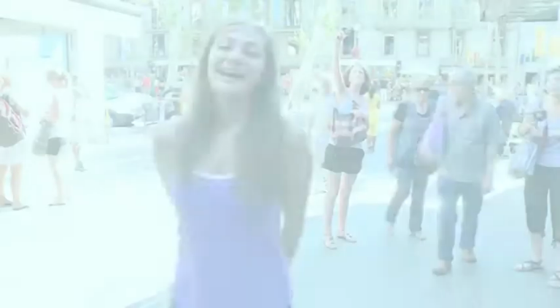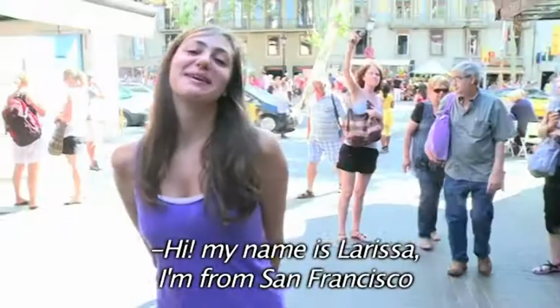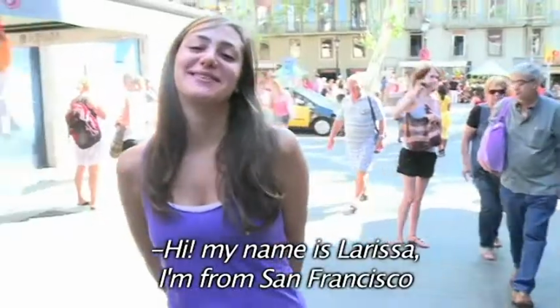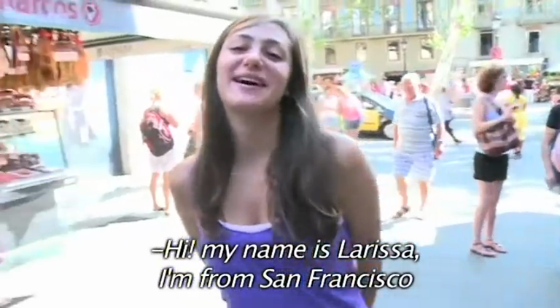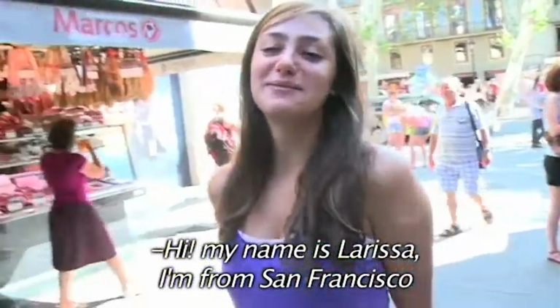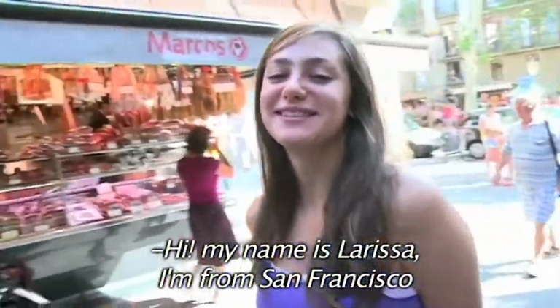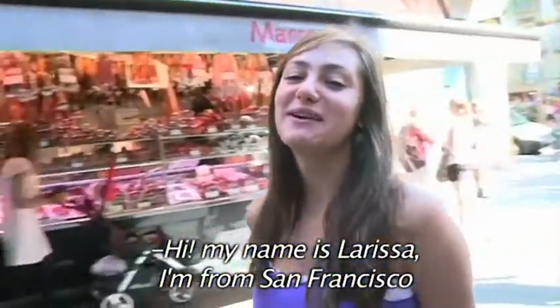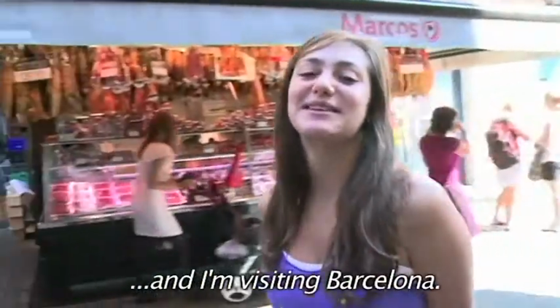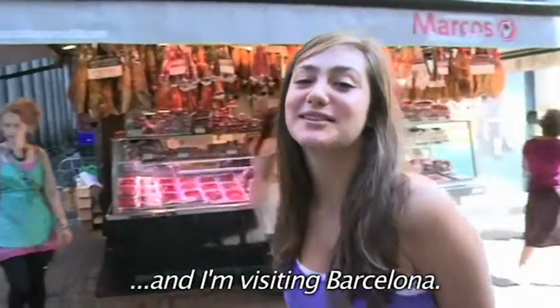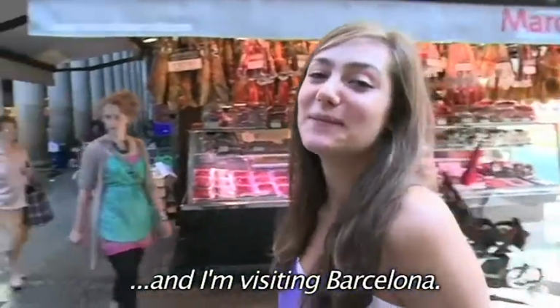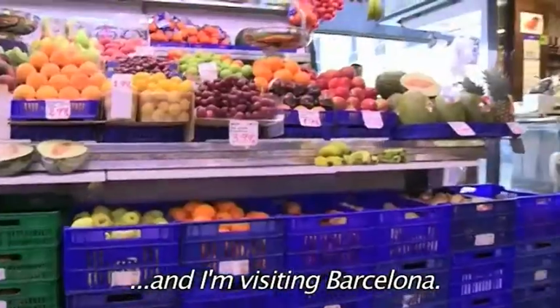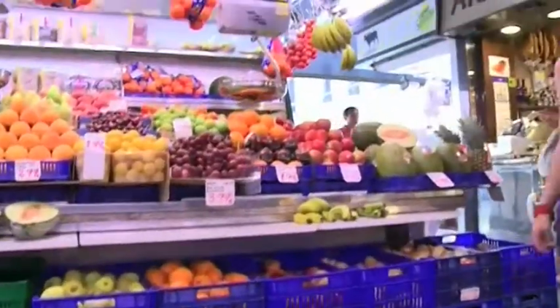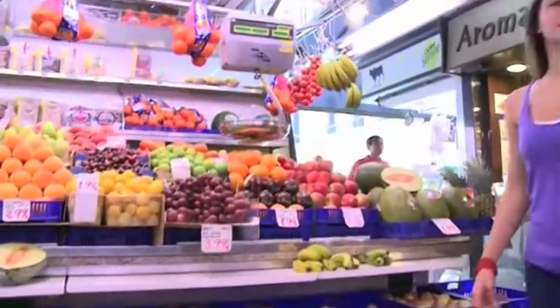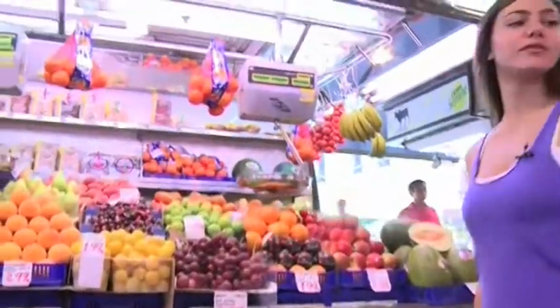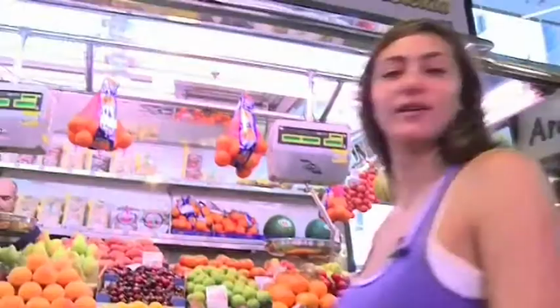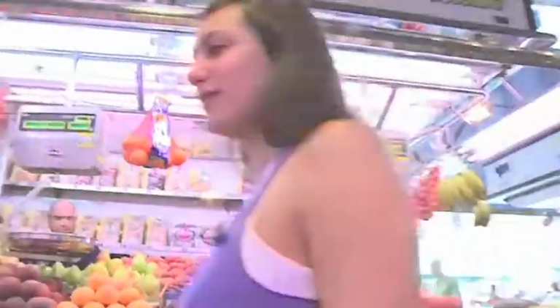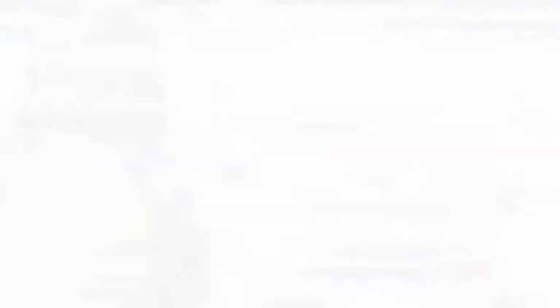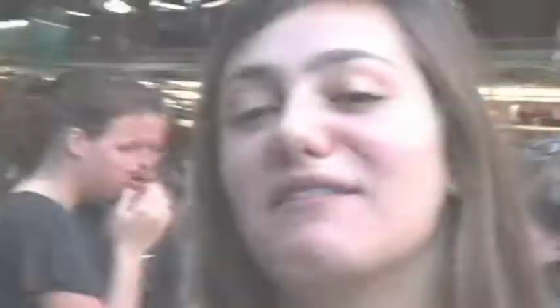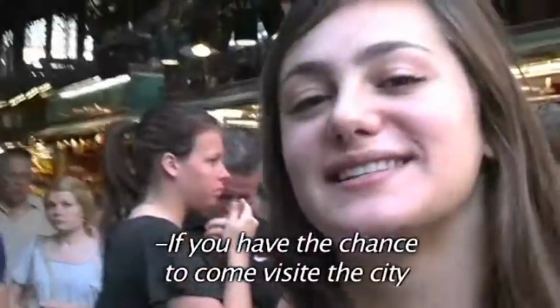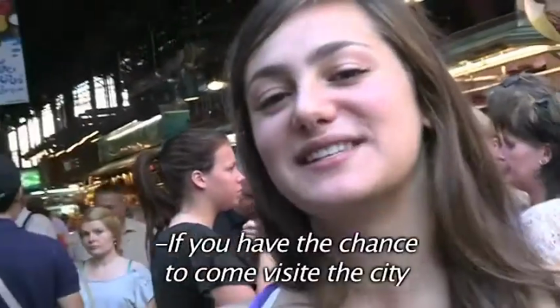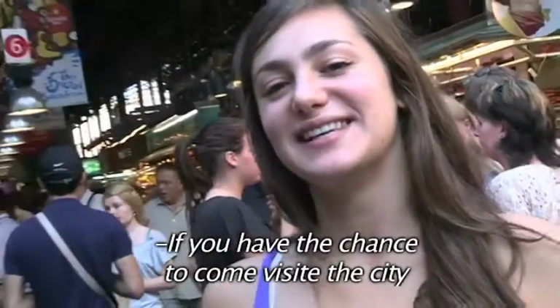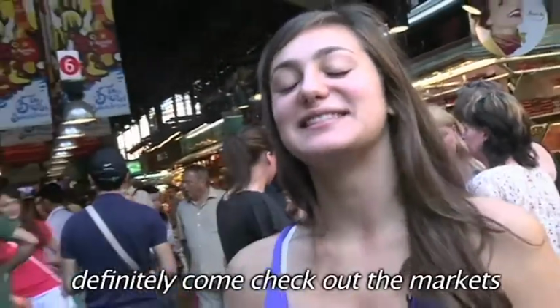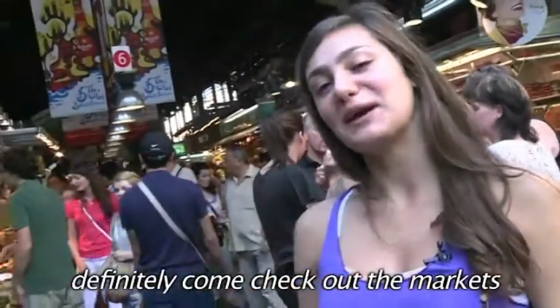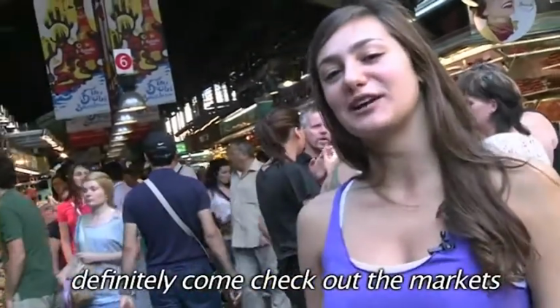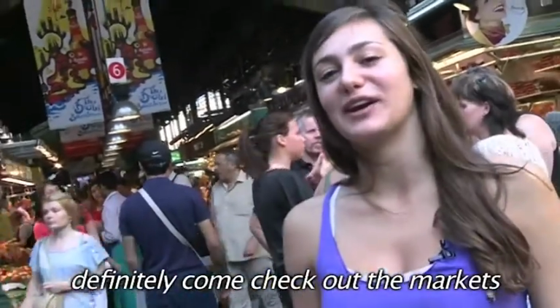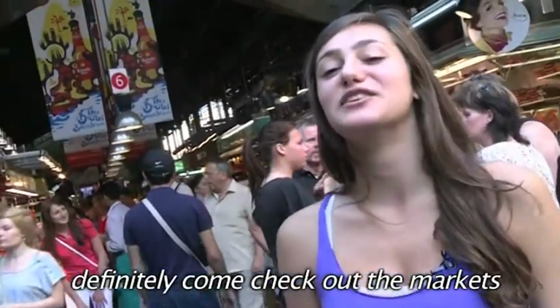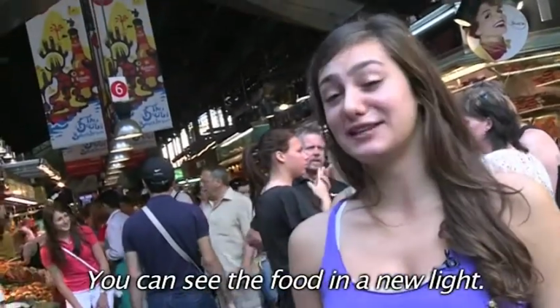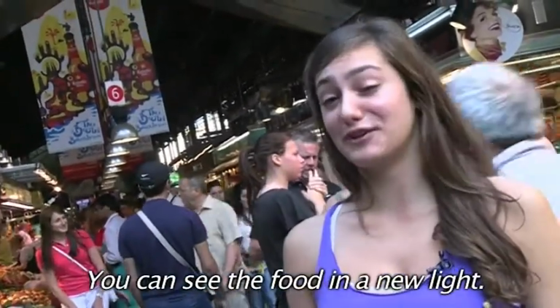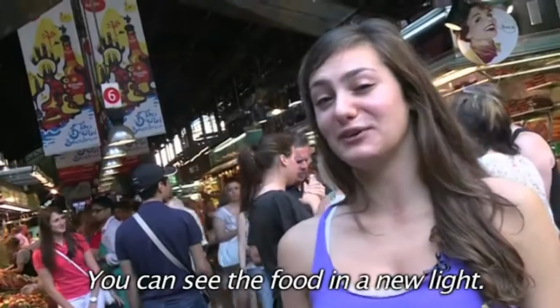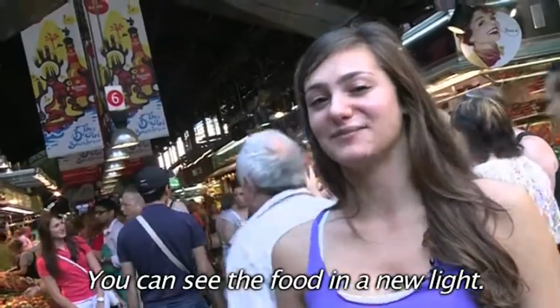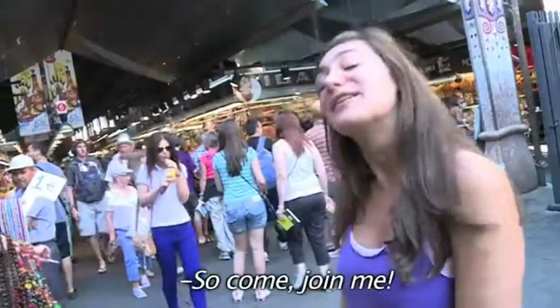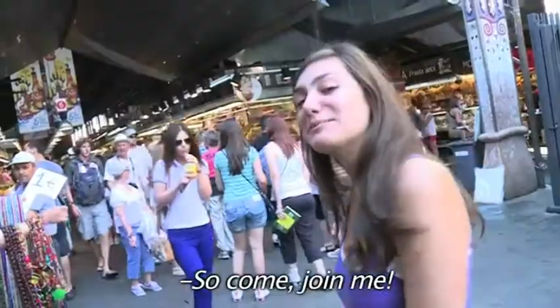Hi, my name is Larissa. I'm from San Francisco and I'm visiting Barcelona. If you have a chance to come visit the city, definitely come check out the market. You can see the food in a new light. Come join me.